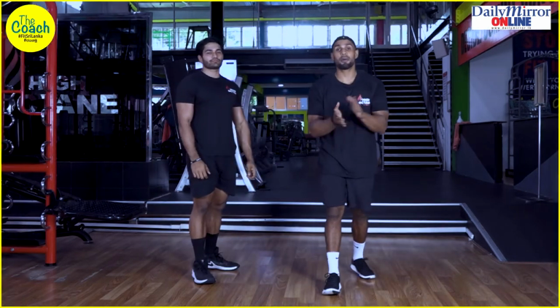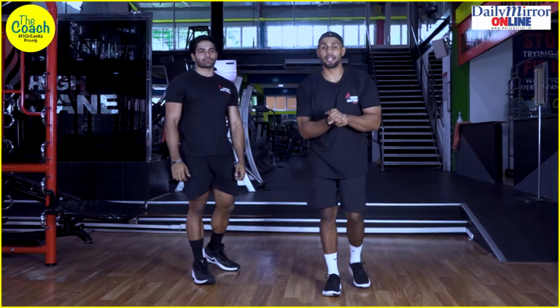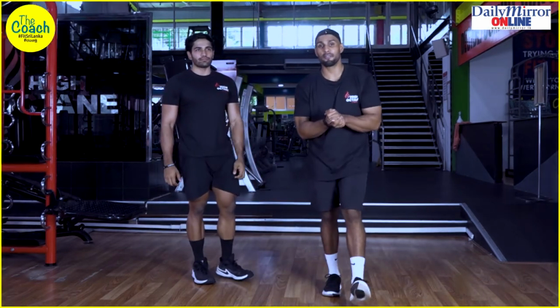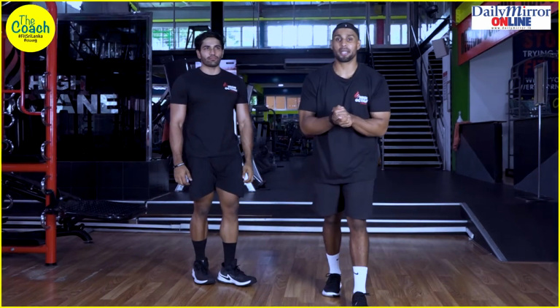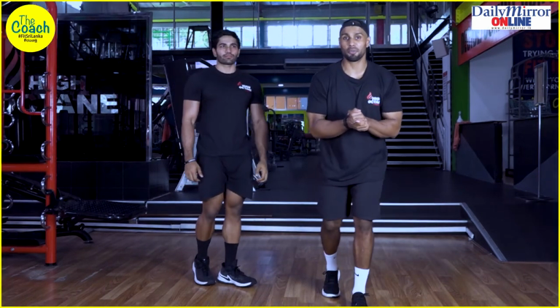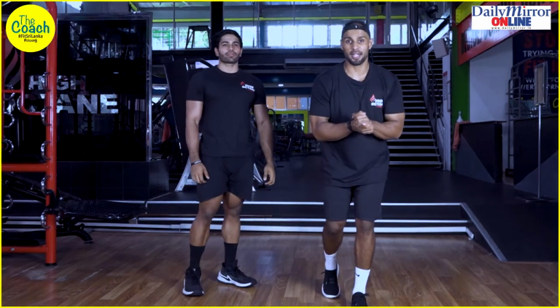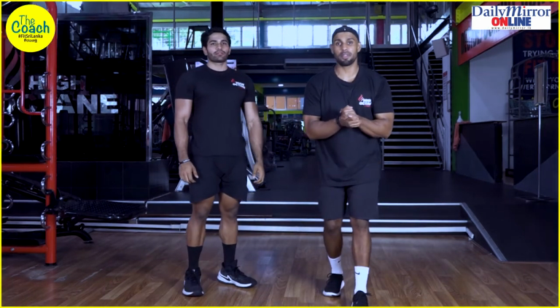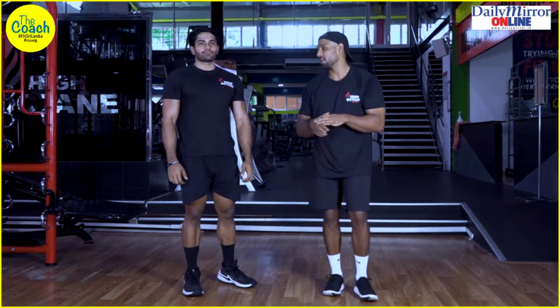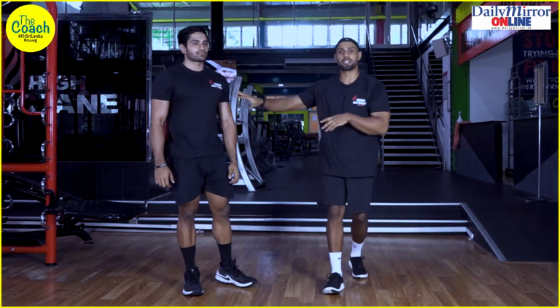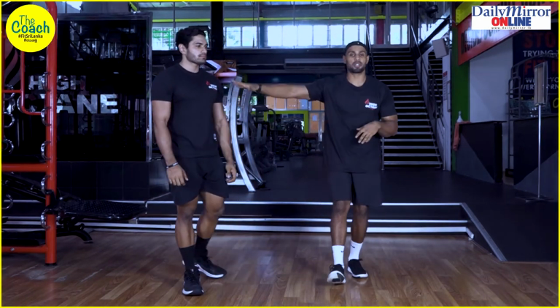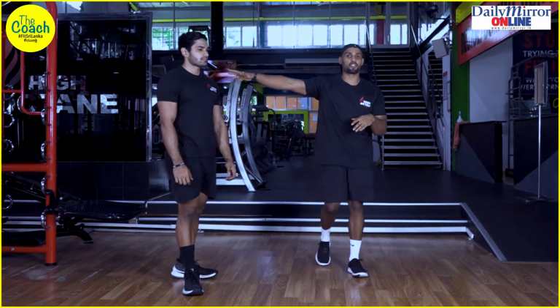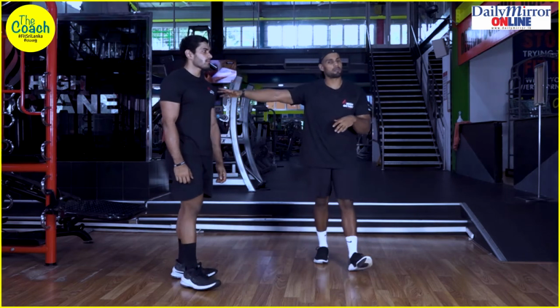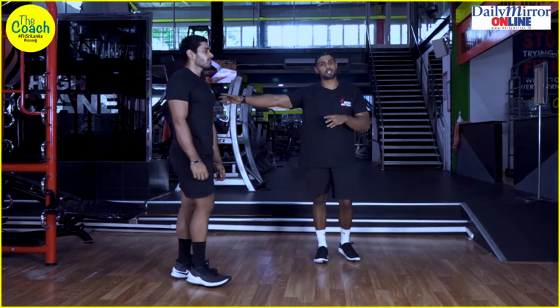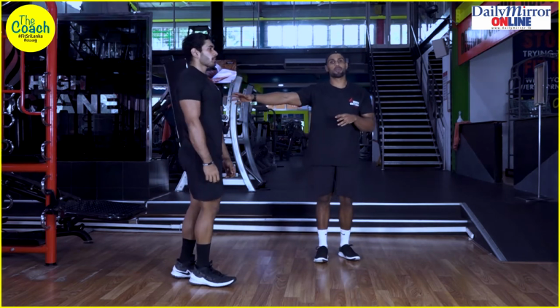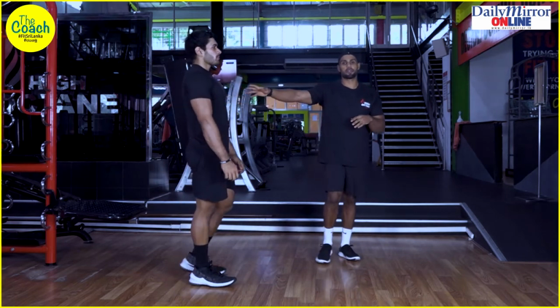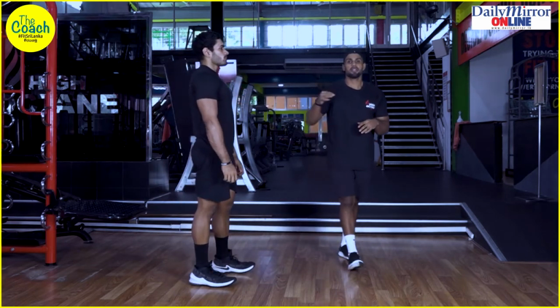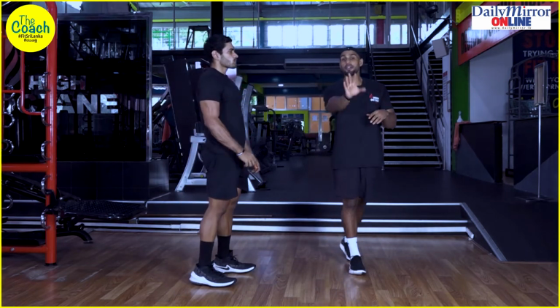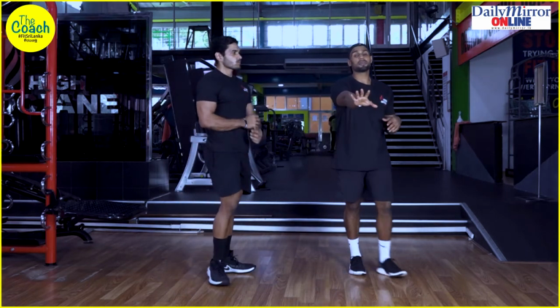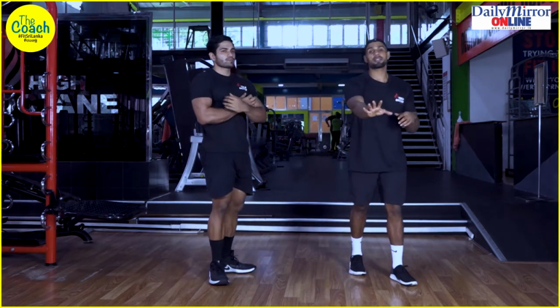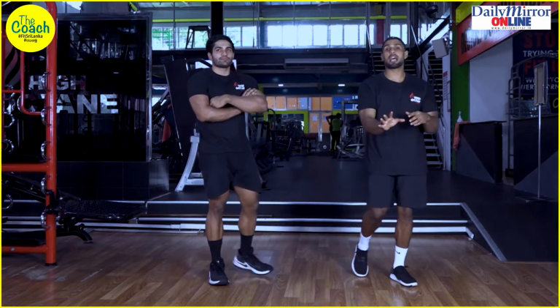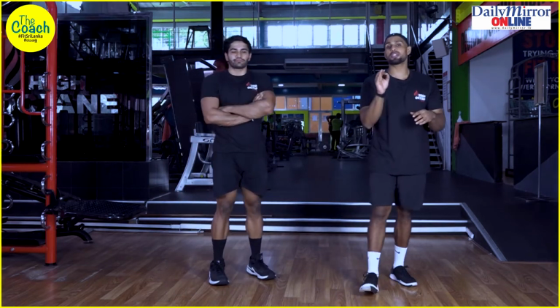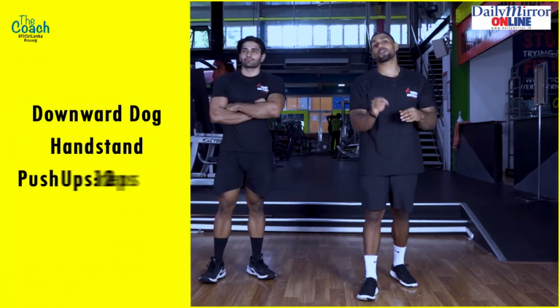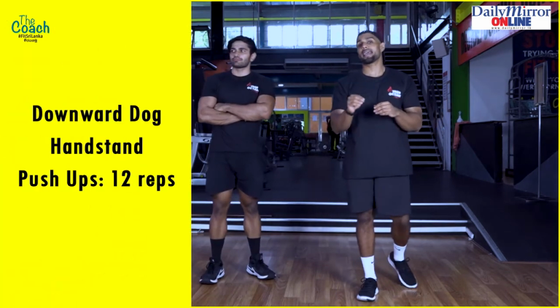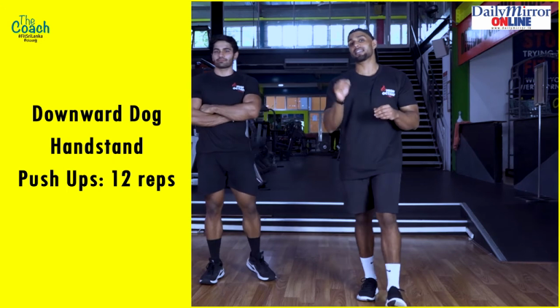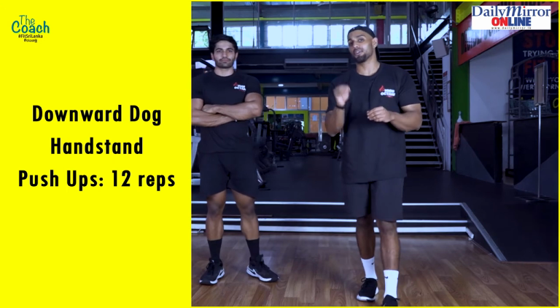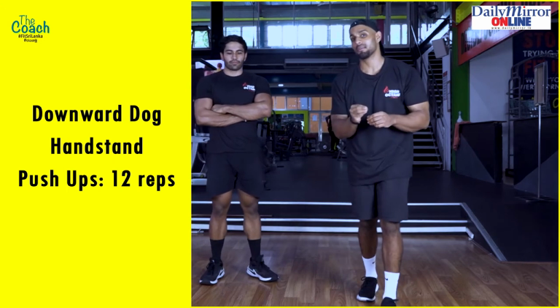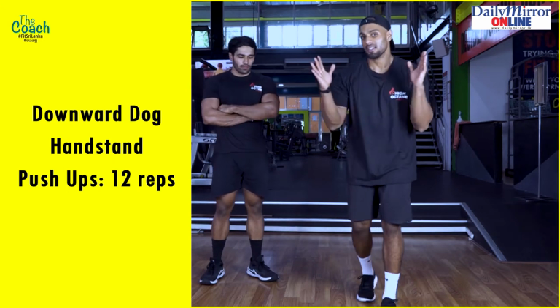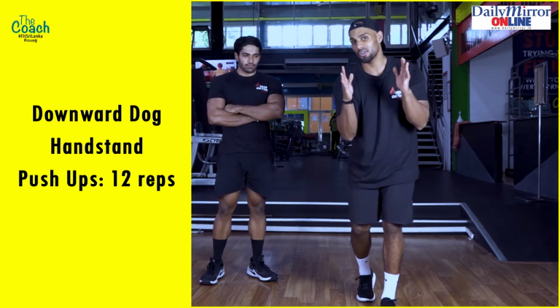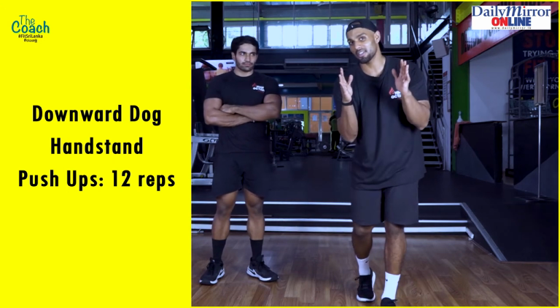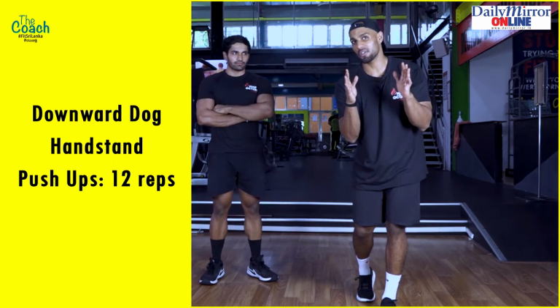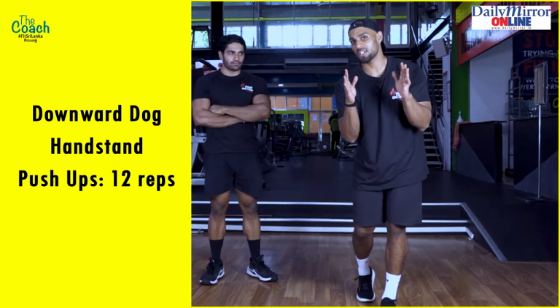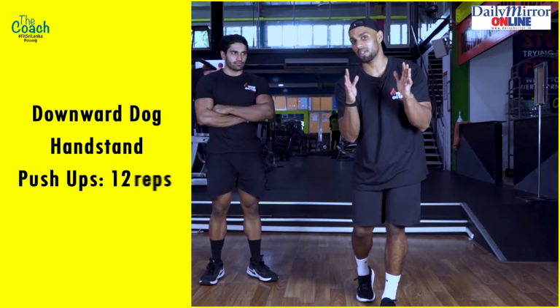For part three of your beginner's full body workout, we've got a little bit of chest work and some shoulder work — some upper body strength work to build on. The first movement is a downward dog handstand push-up, or downward dog HSPU for short.